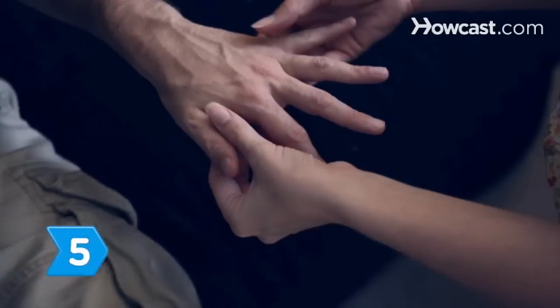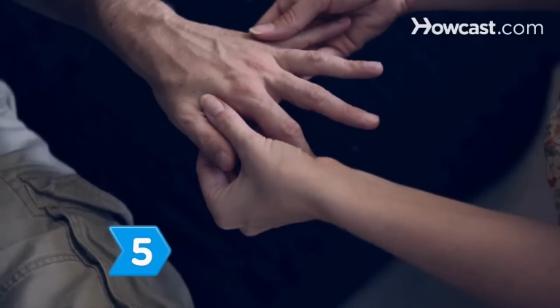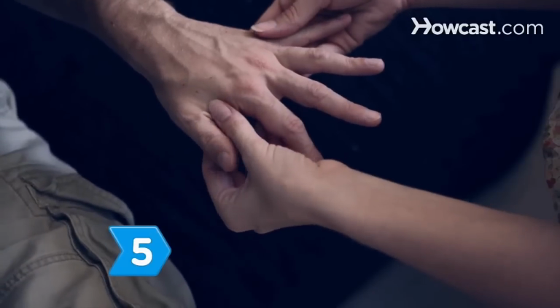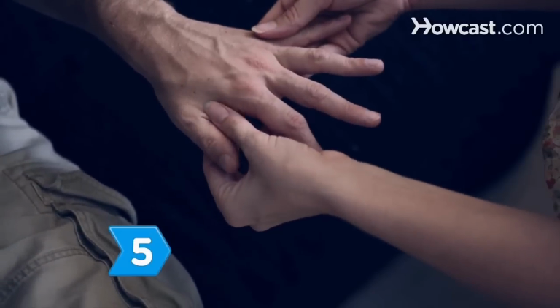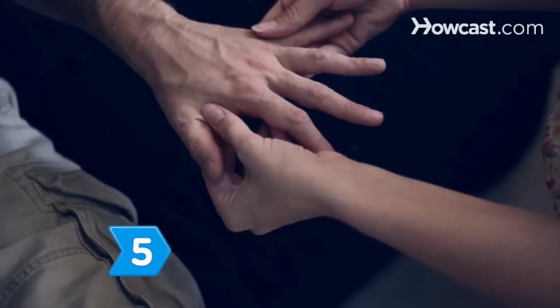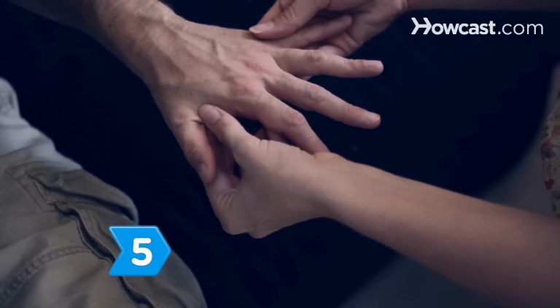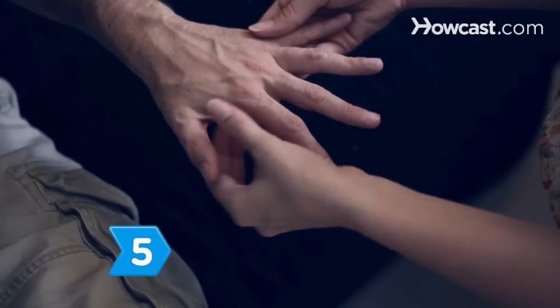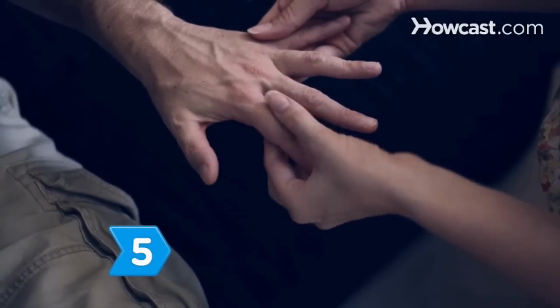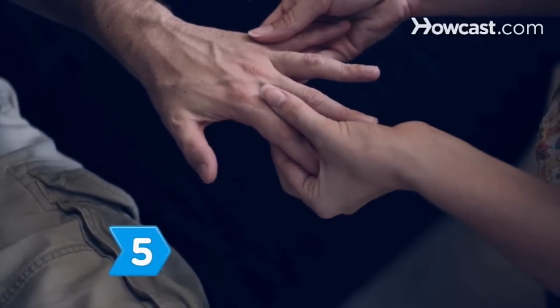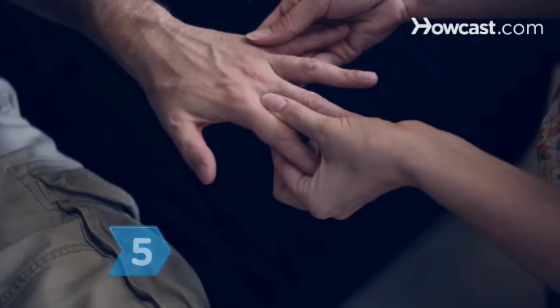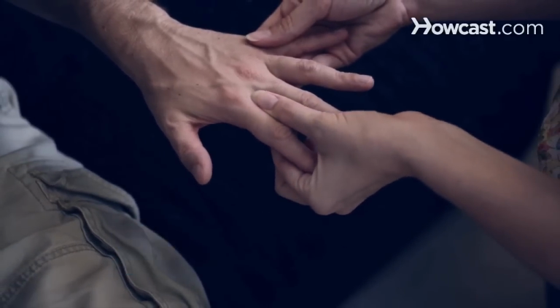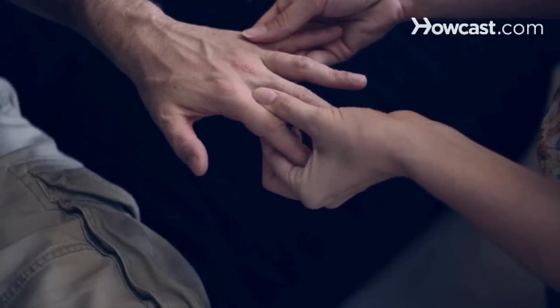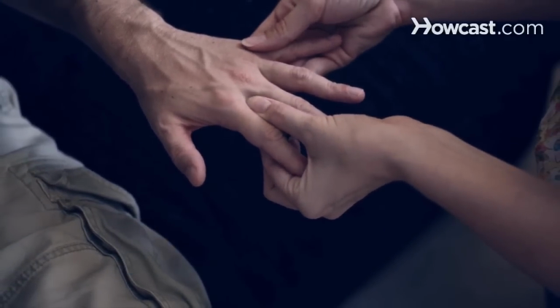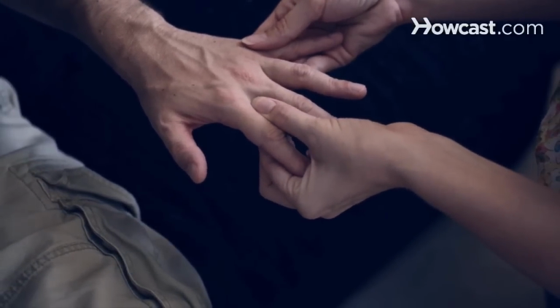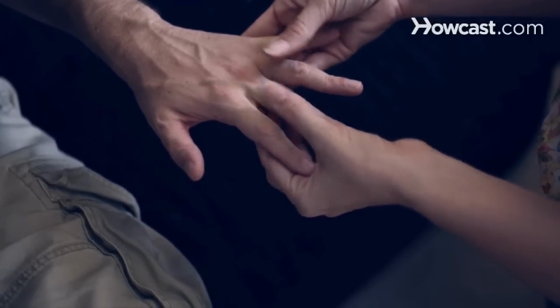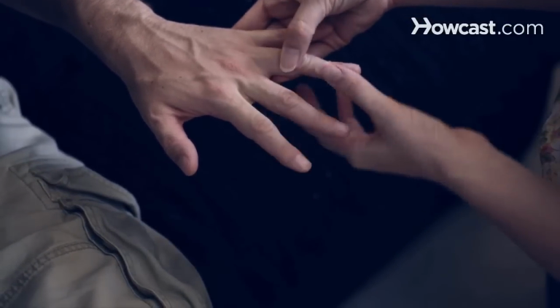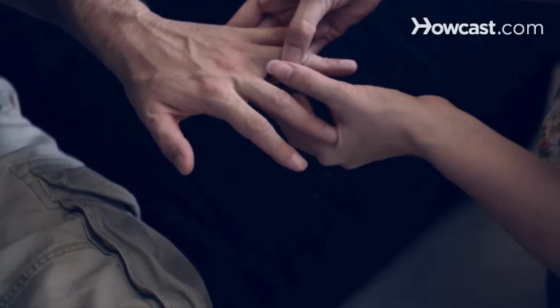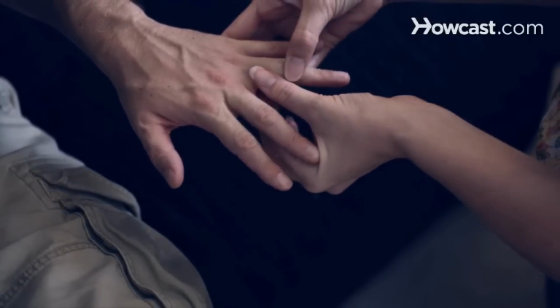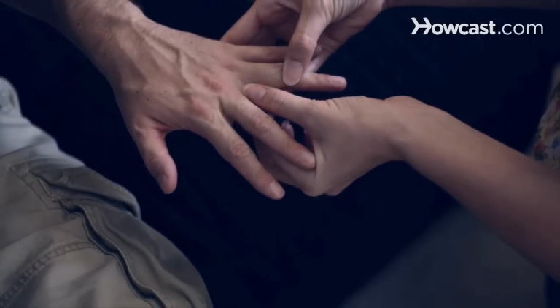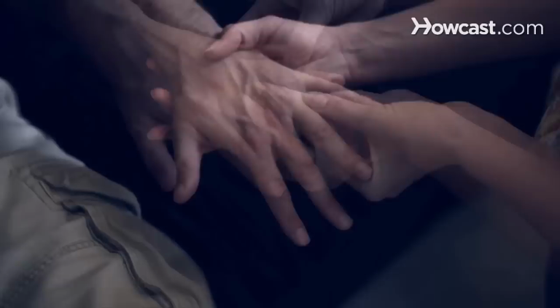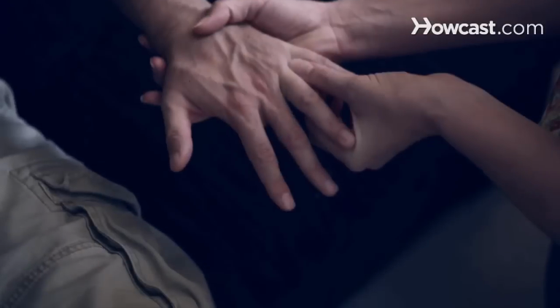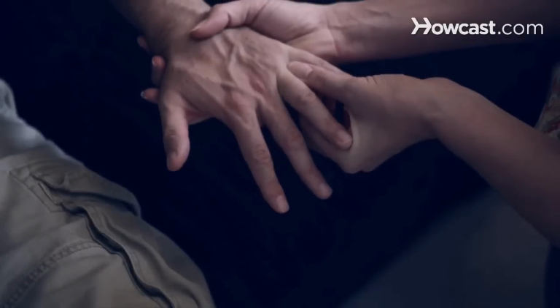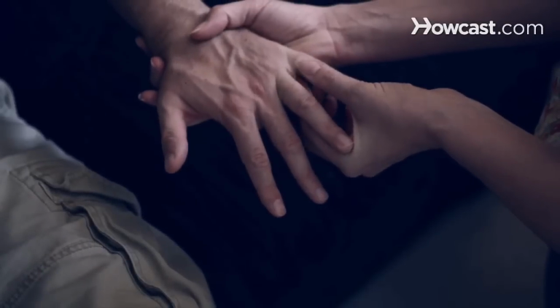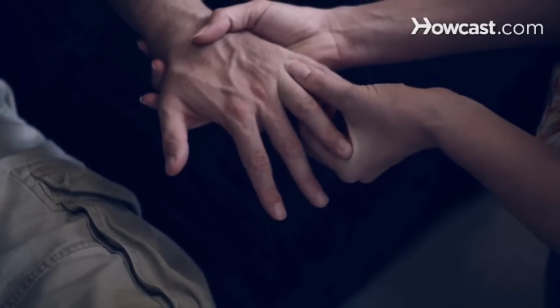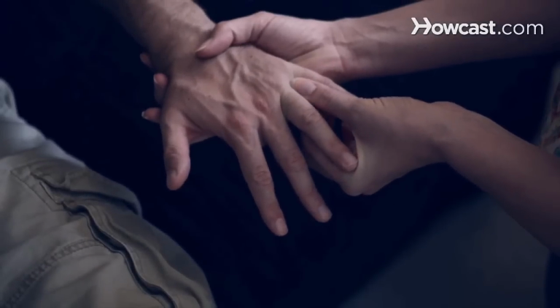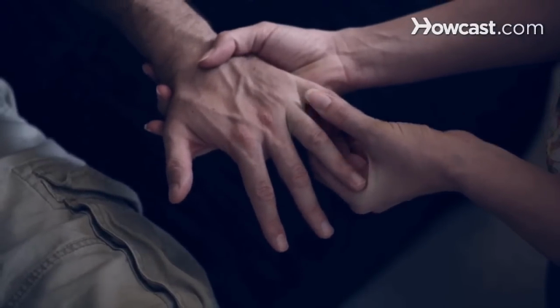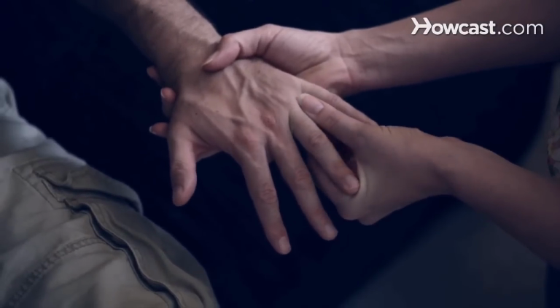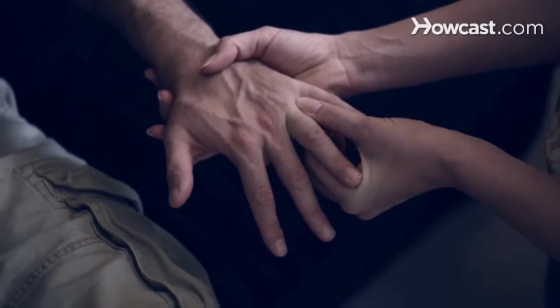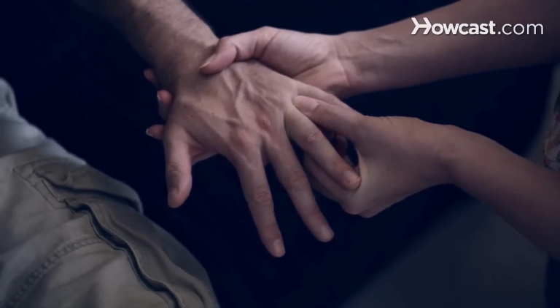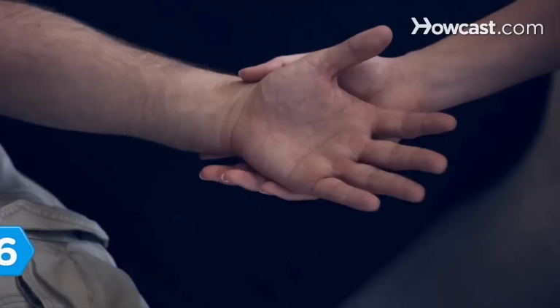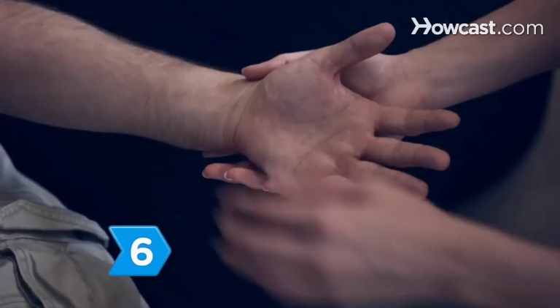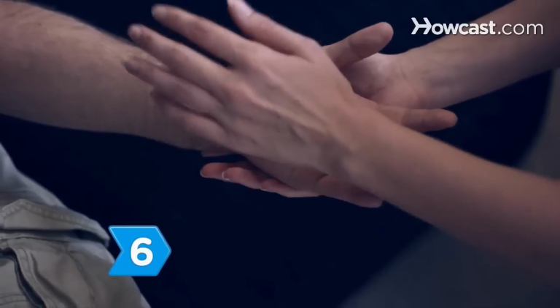Step 5. Squeeze the webbing between each finger and the thumb several times, but be careful of any tender or sore spots and work them out gently.